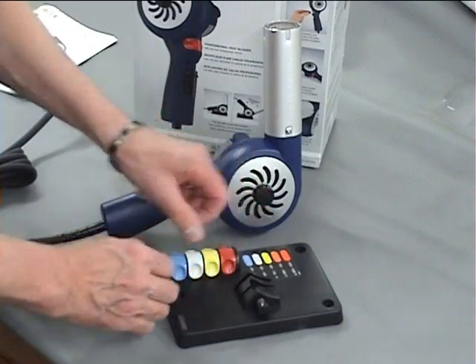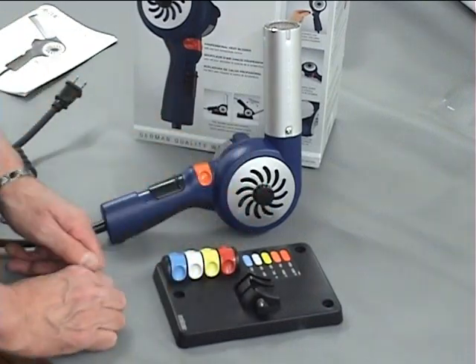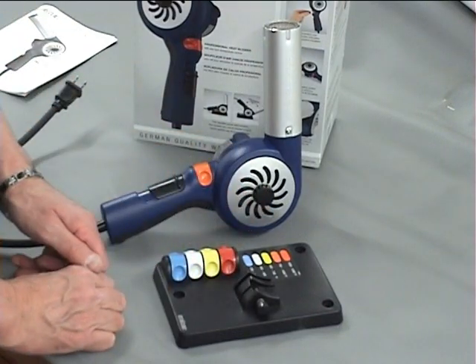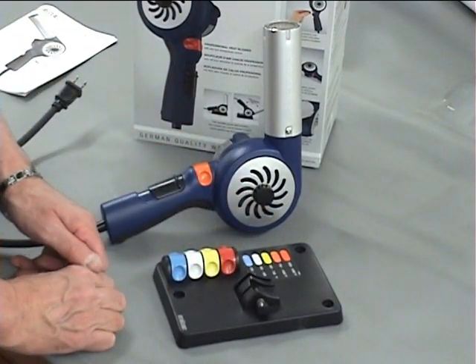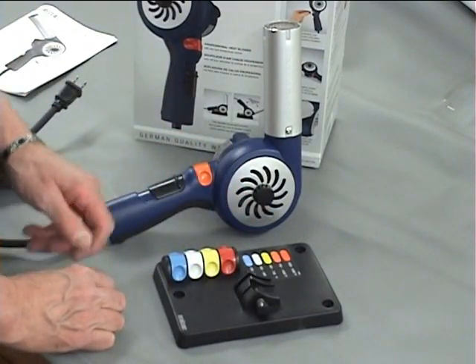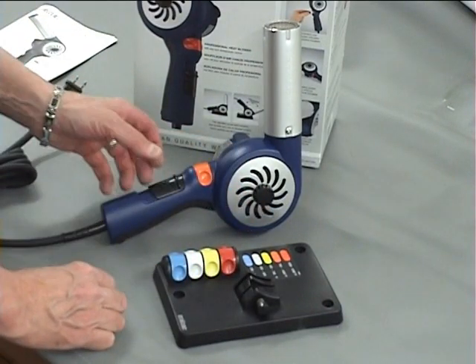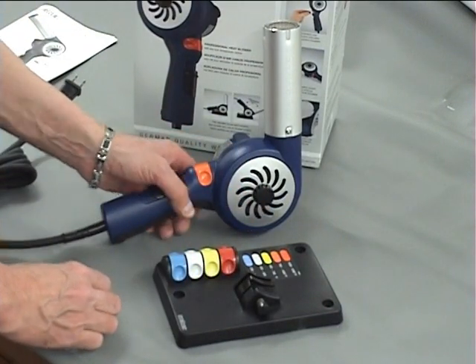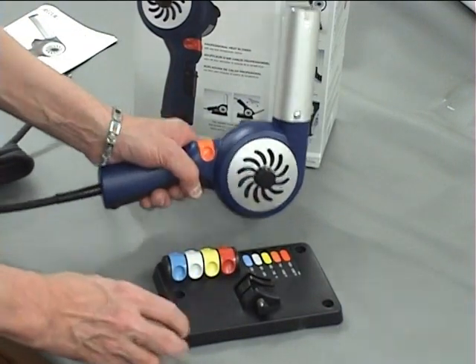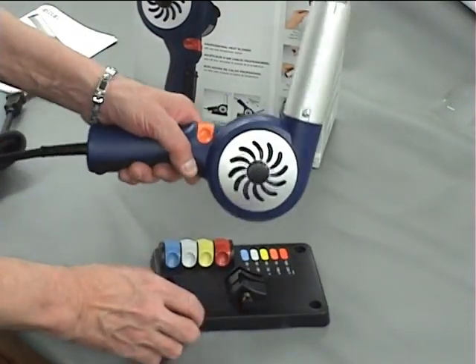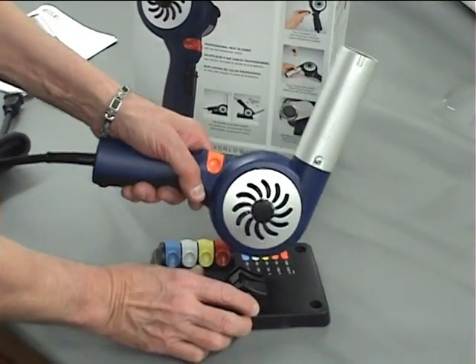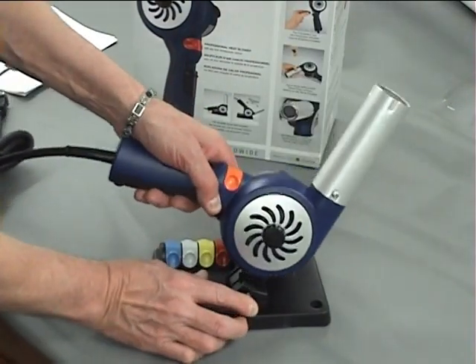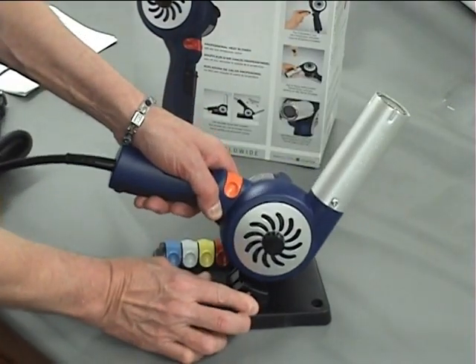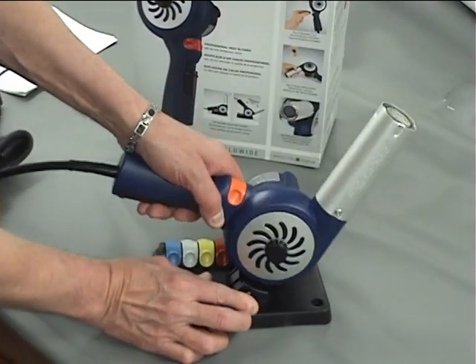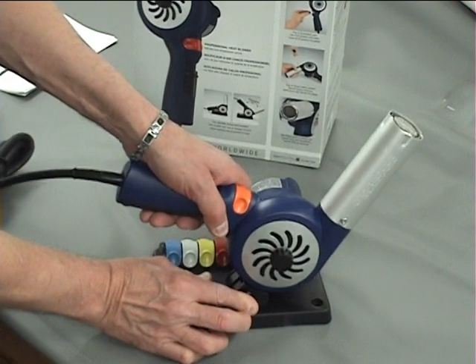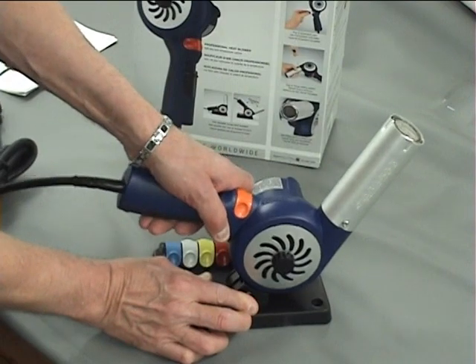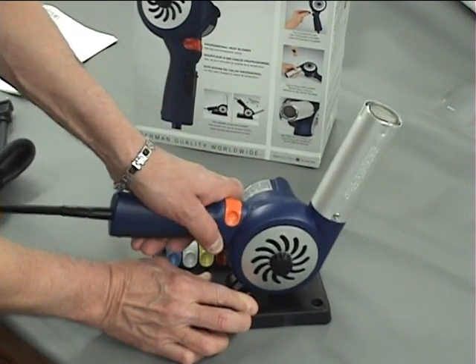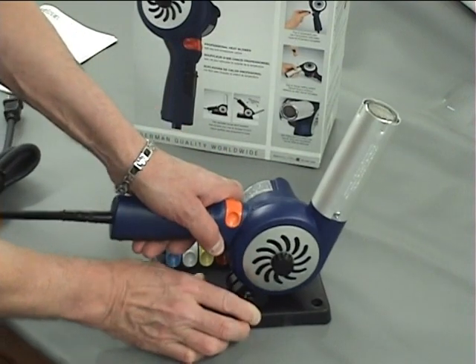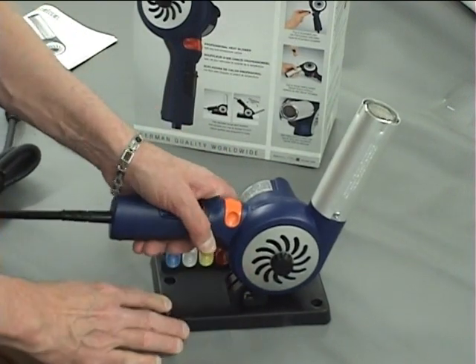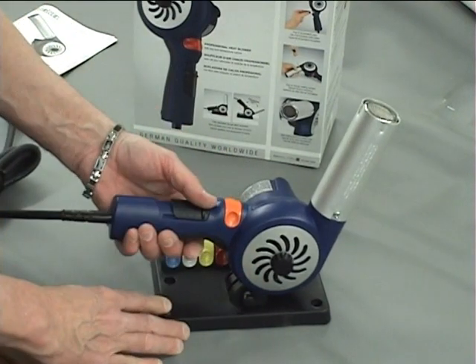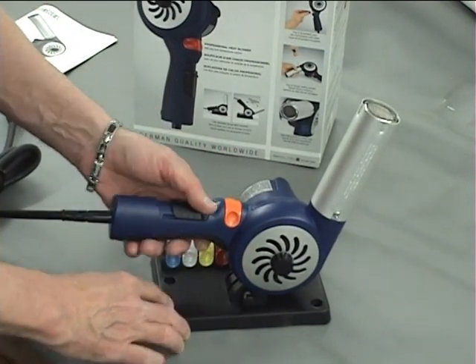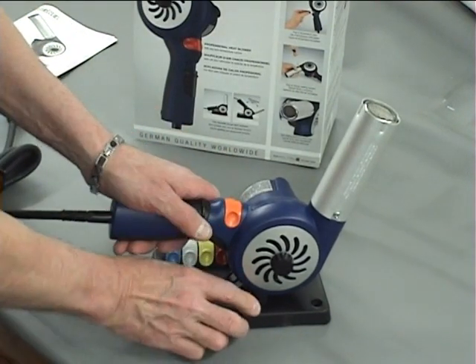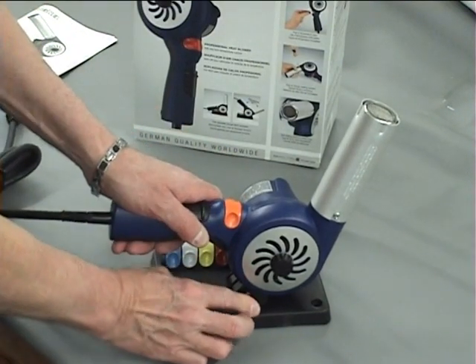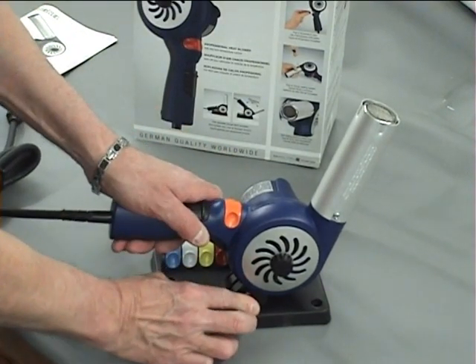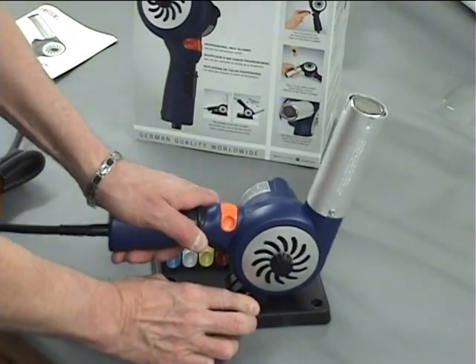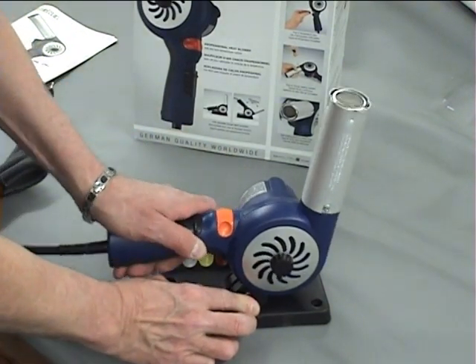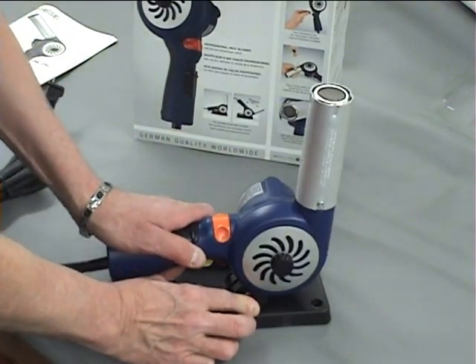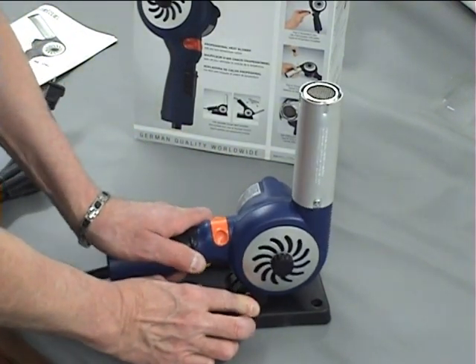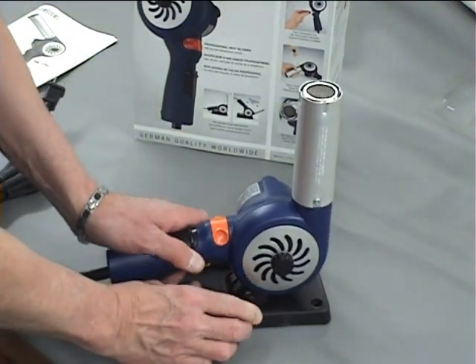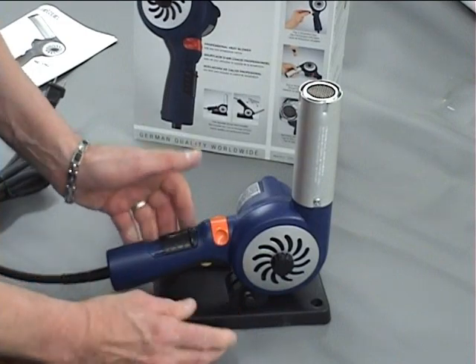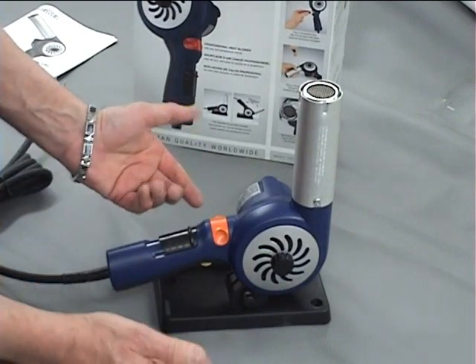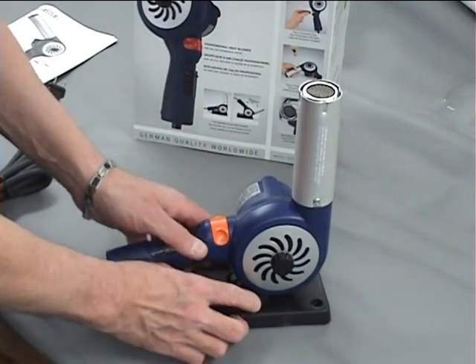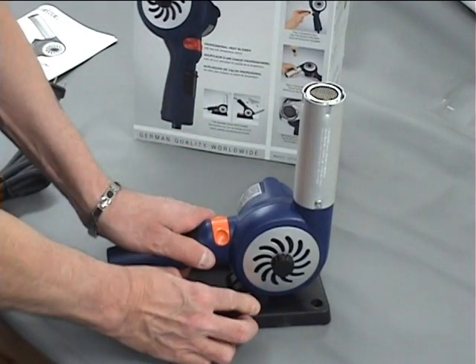It's such an easy tool to work with. It comes with this stand that you can mount the tool on, just like I did there, and you can rotate it to whatever direction you want your air to blow.